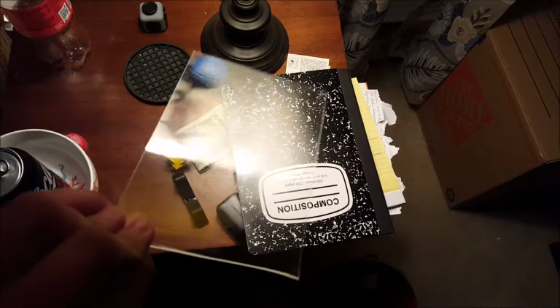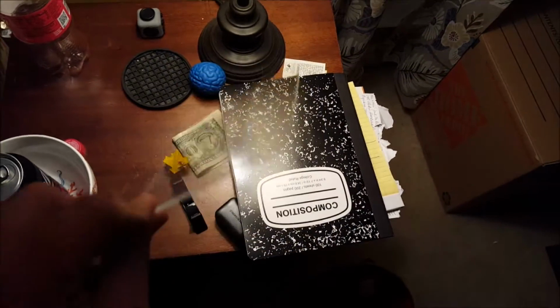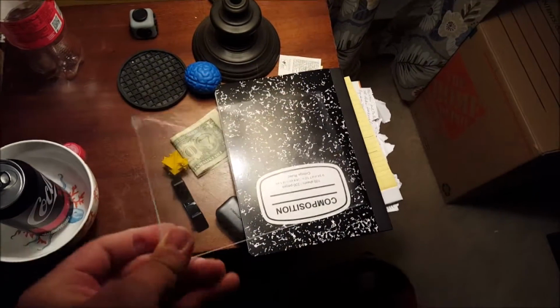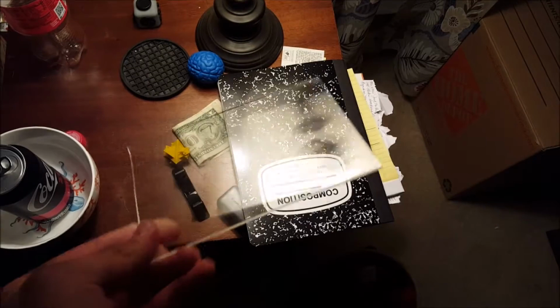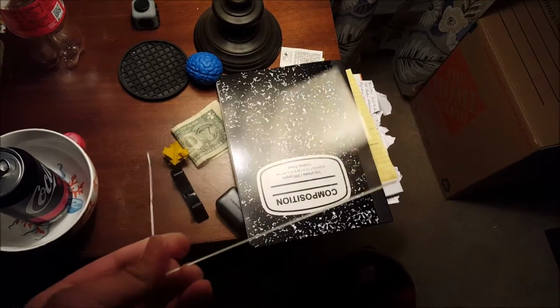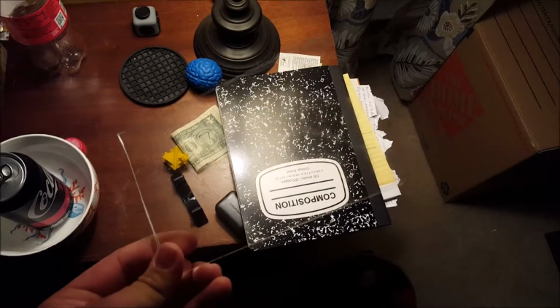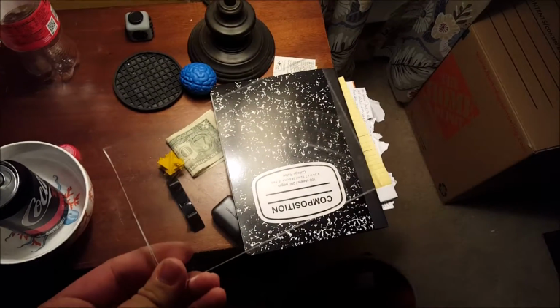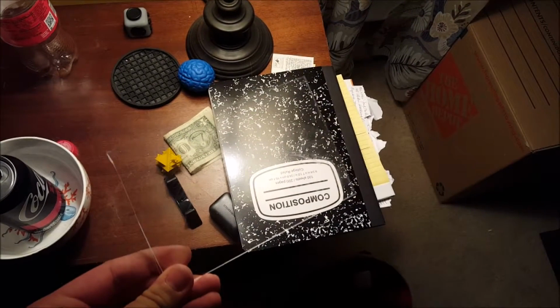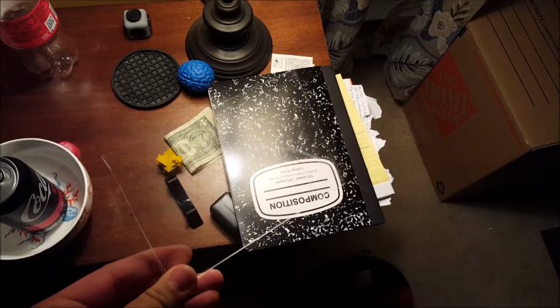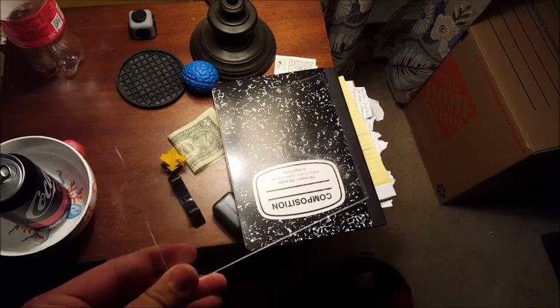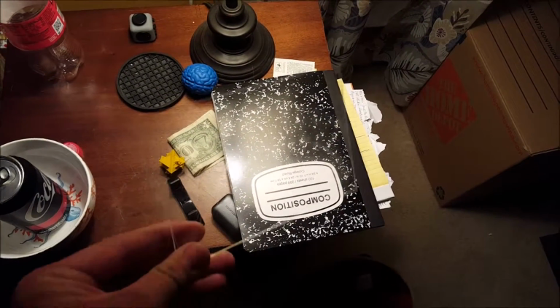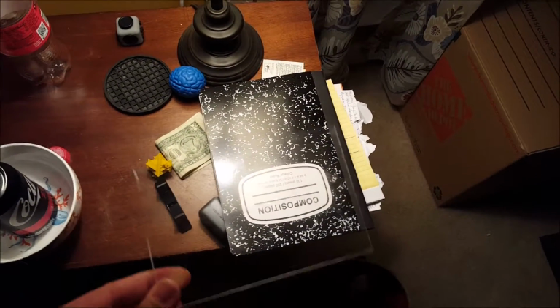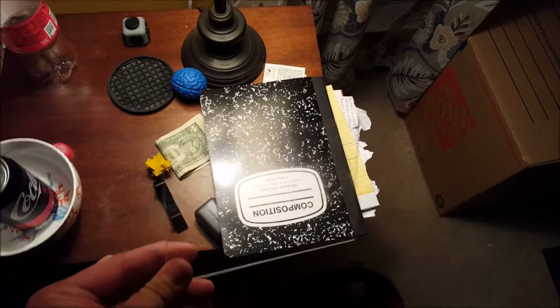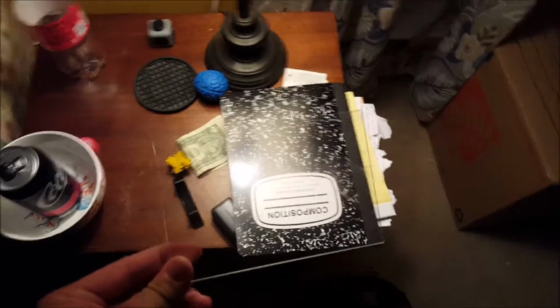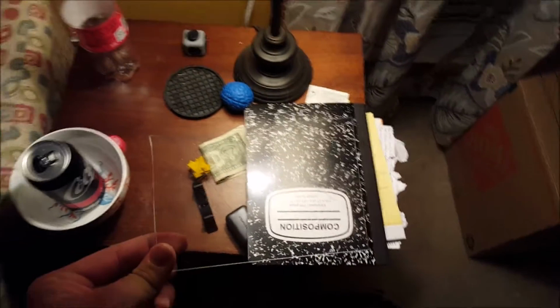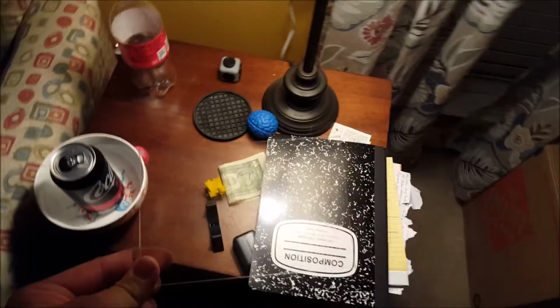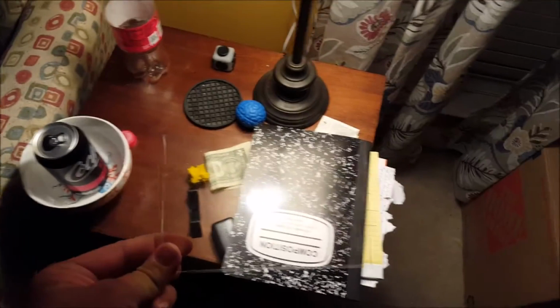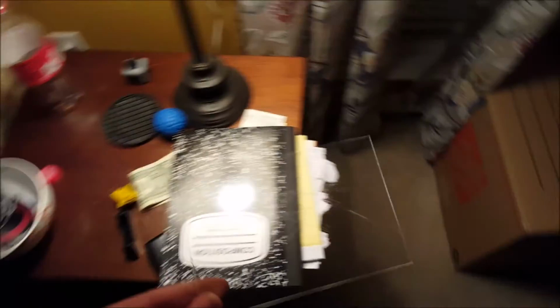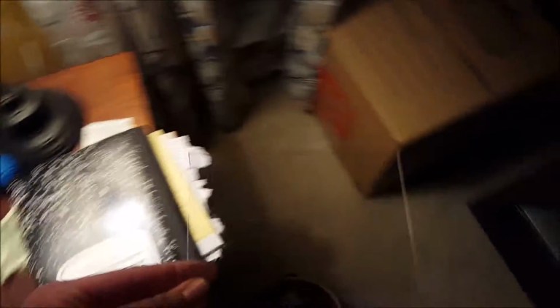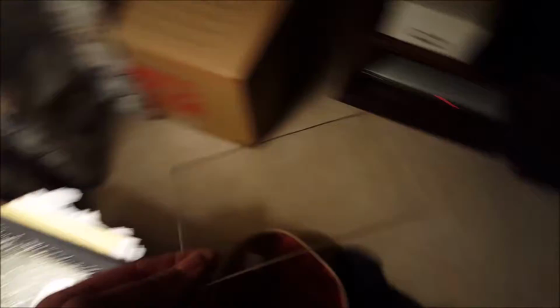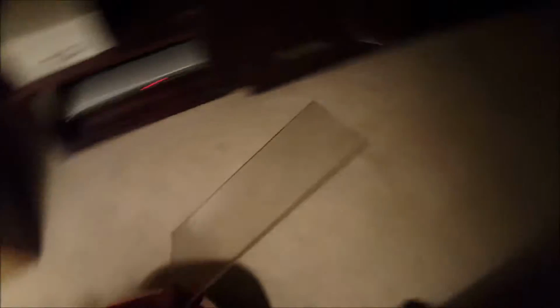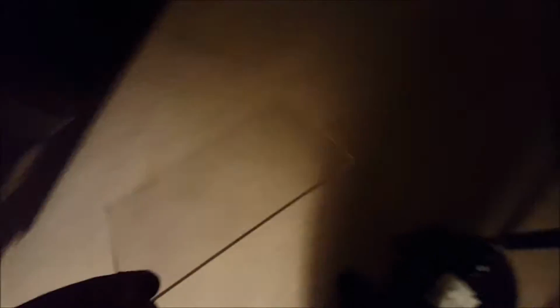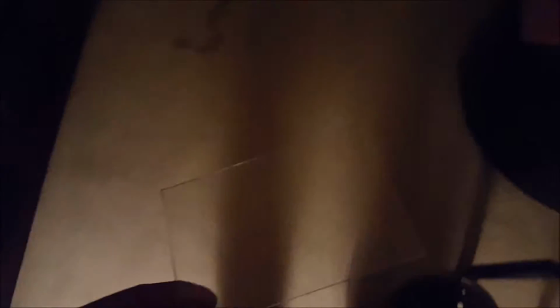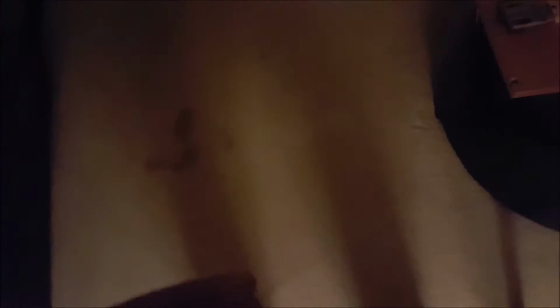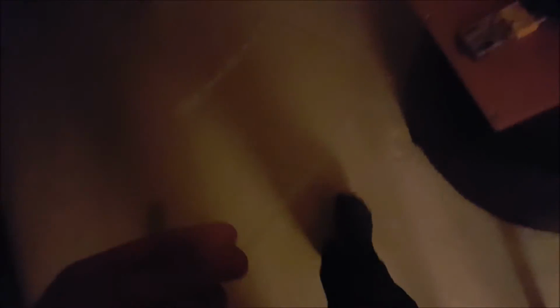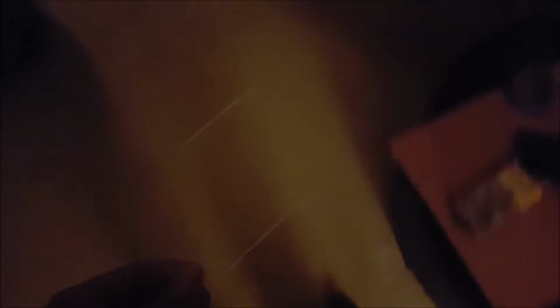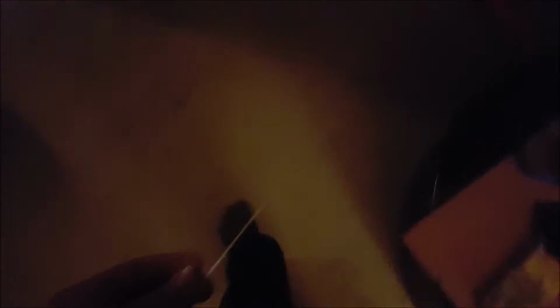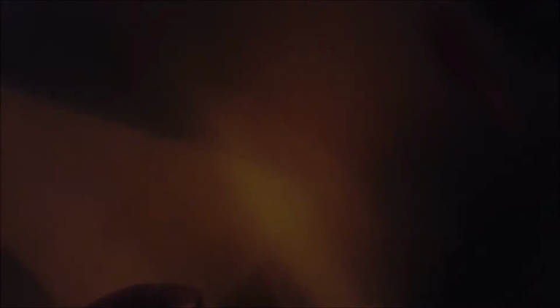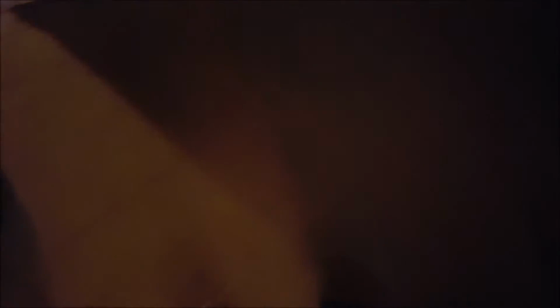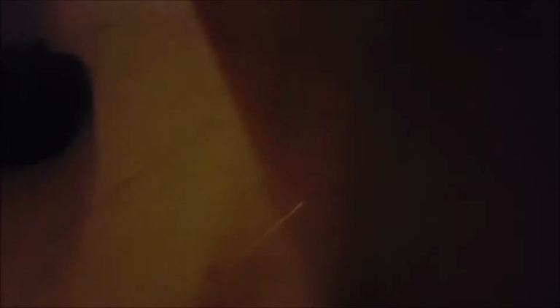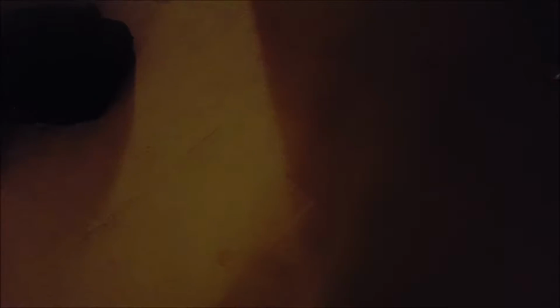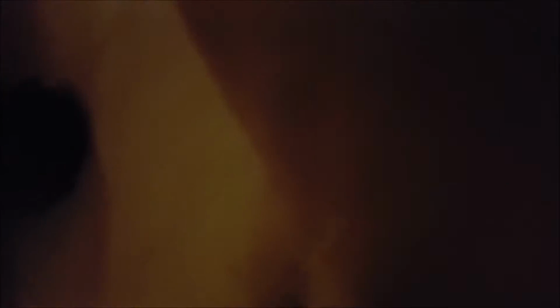It doesn't look like anything now because I don't have the right type of light source. You need a point light source like the Sun or a flashlight for it to work, so I'm gonna show you what that looks like.